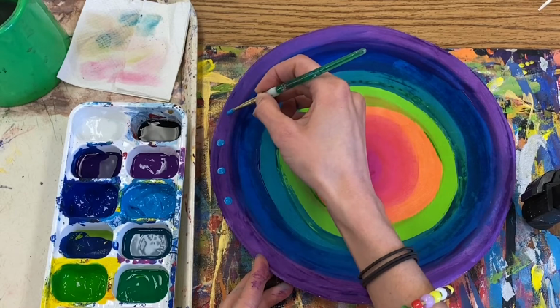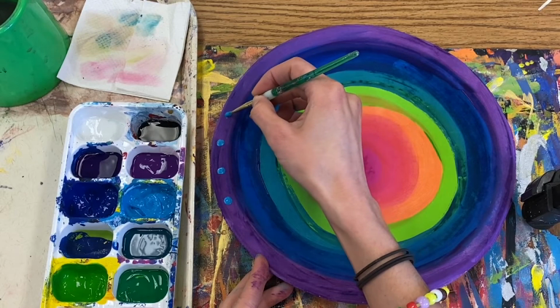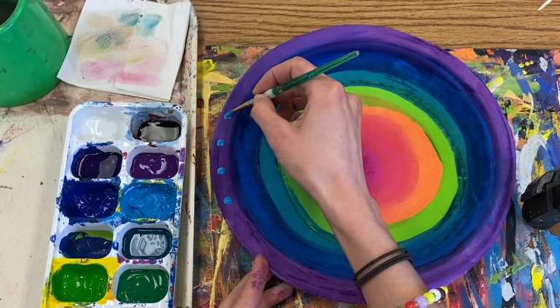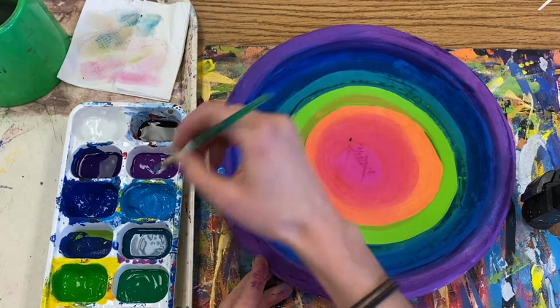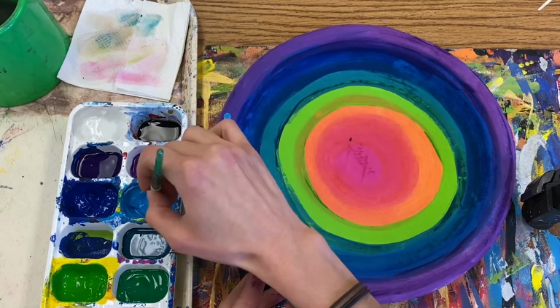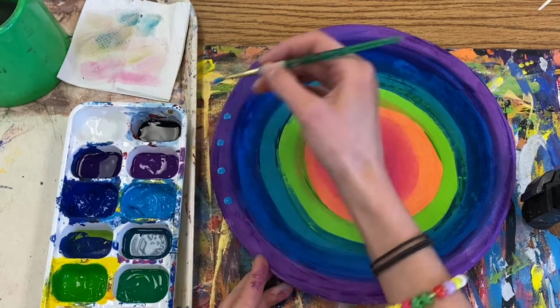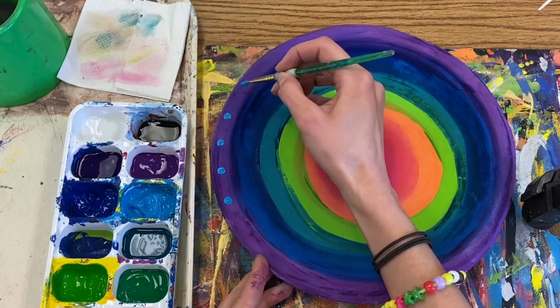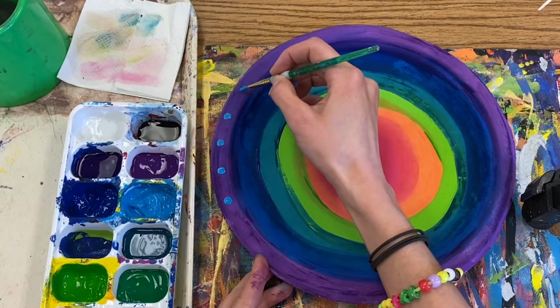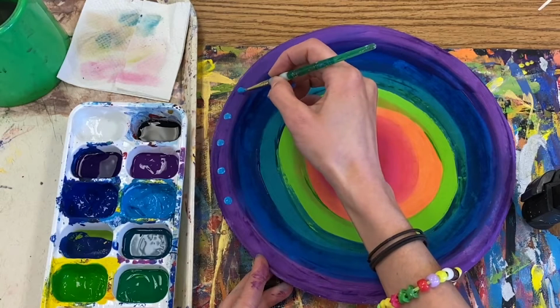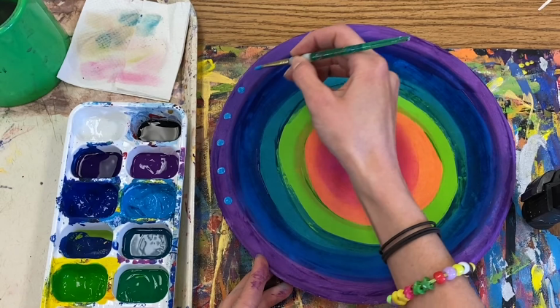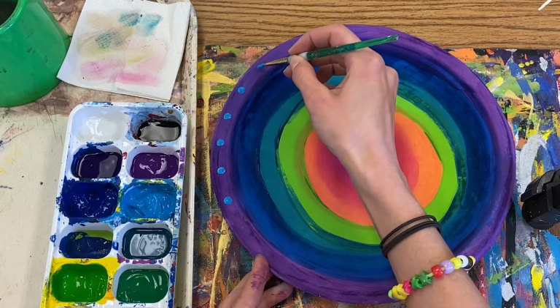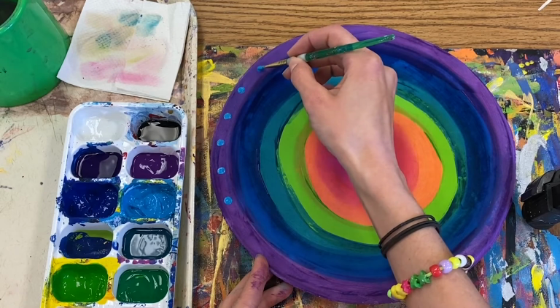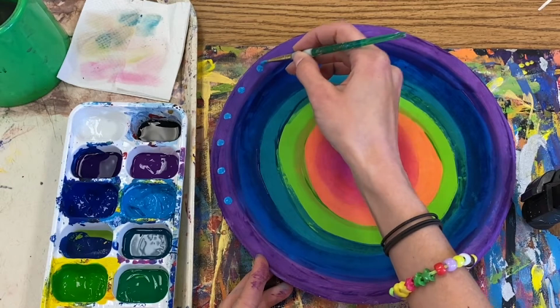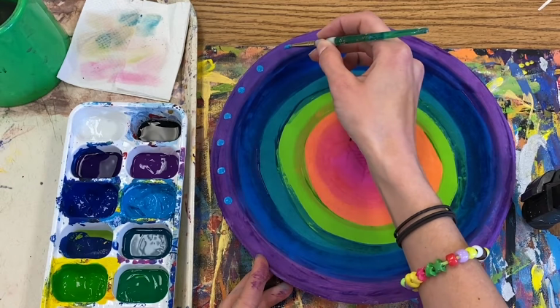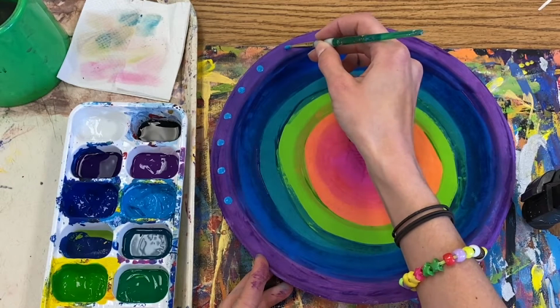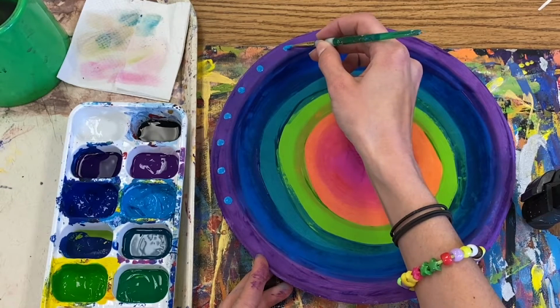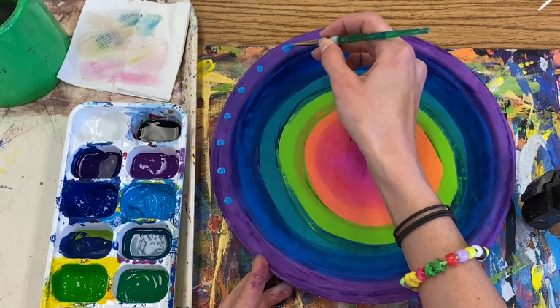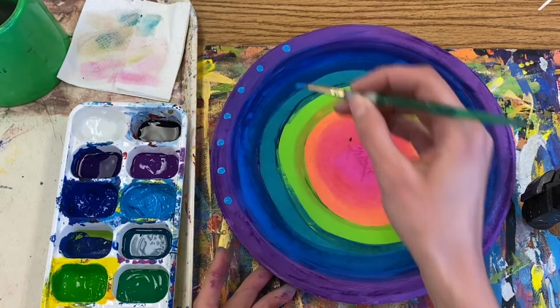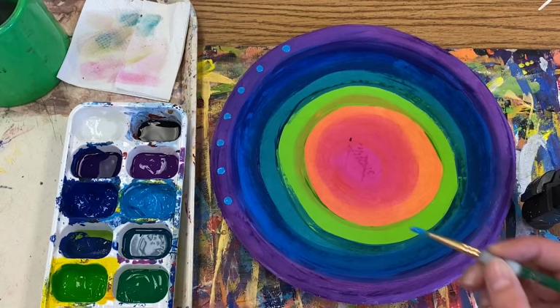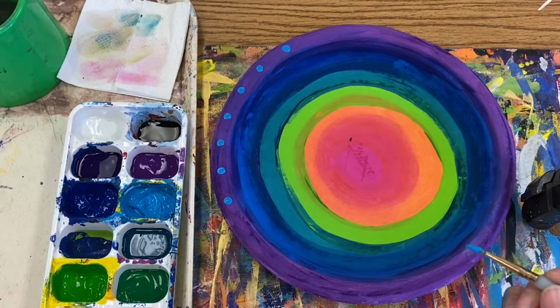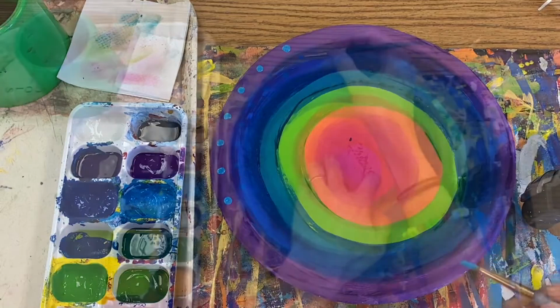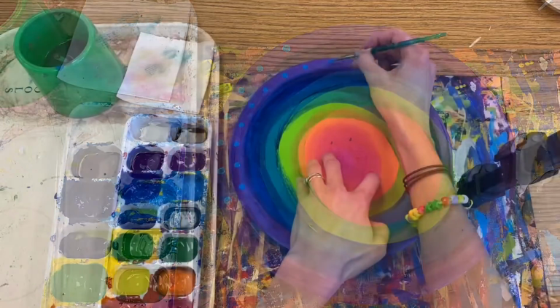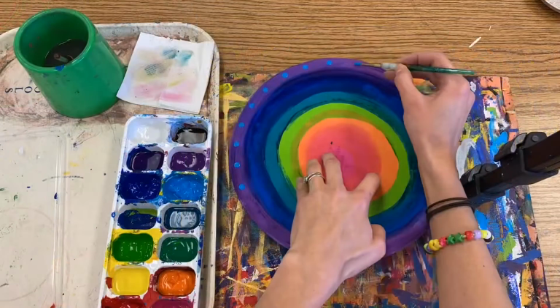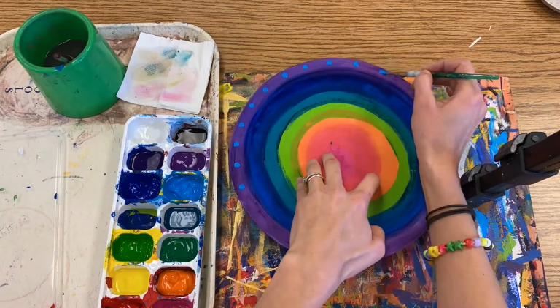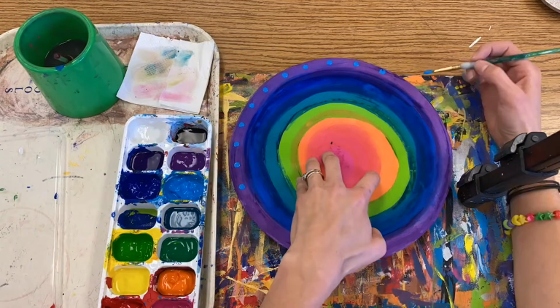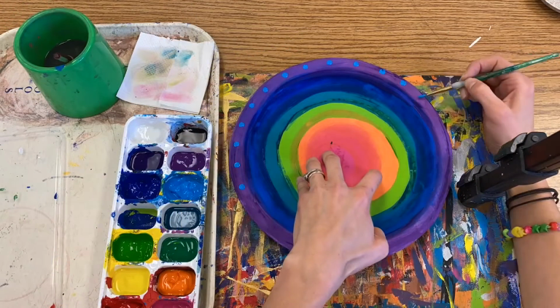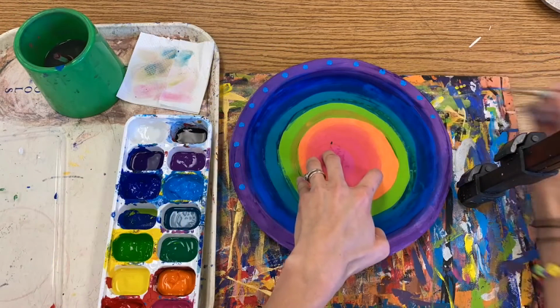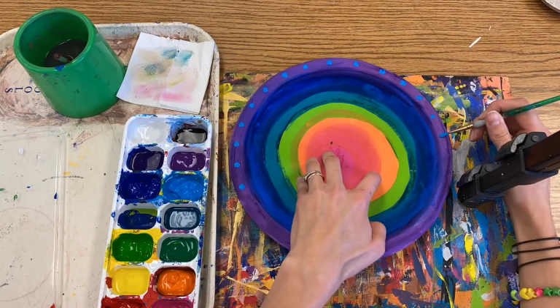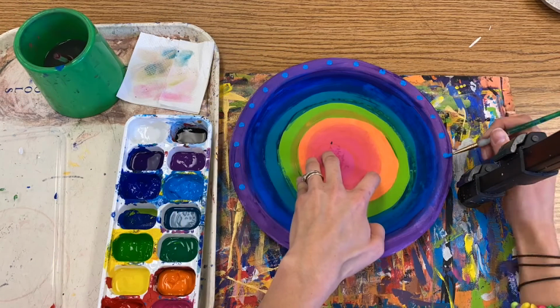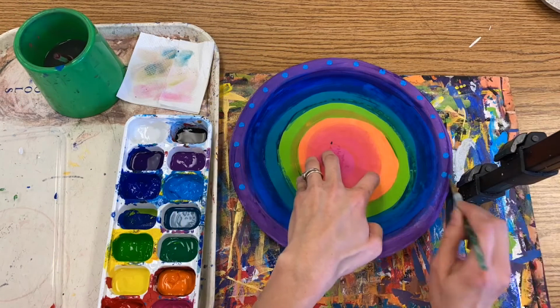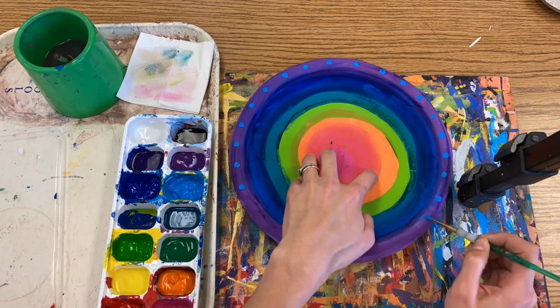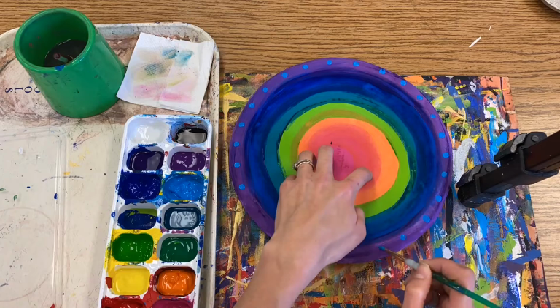I would begin on the outermost rim of your plate and work your way towards the middle. Think about what type of pattern or repeating design you can create. Simple dots and lines, or a combination of the two, are a great way to quickly lay down some details.